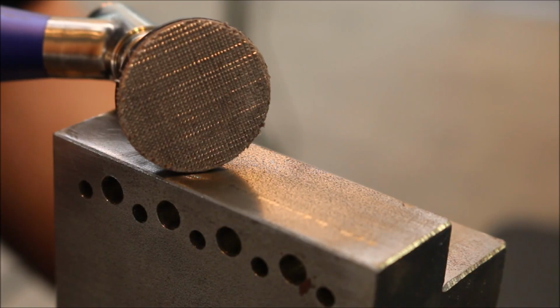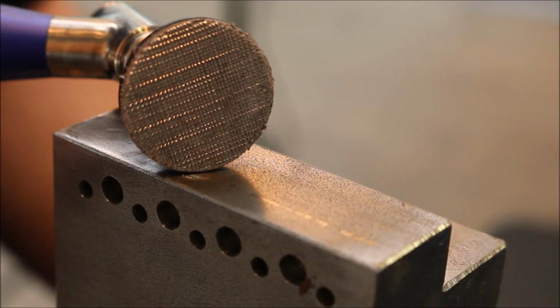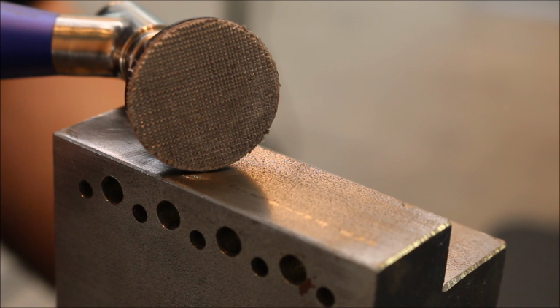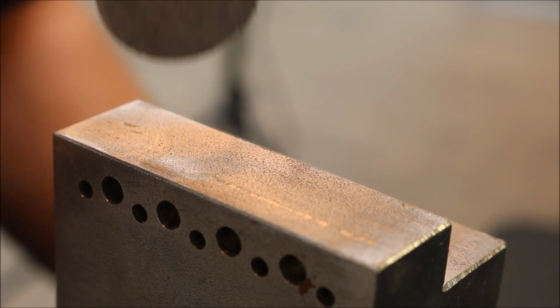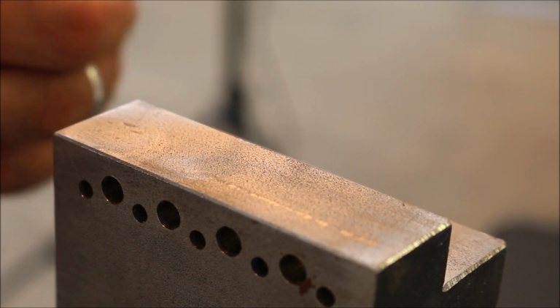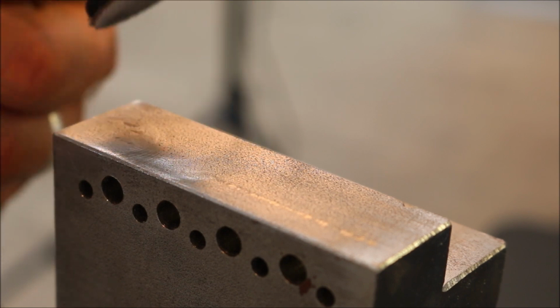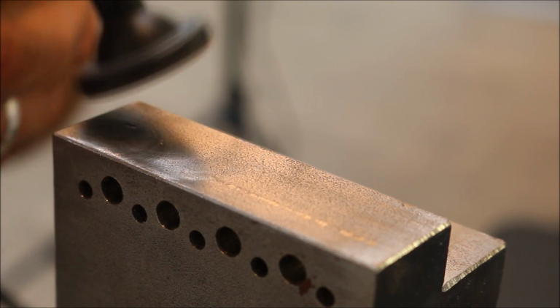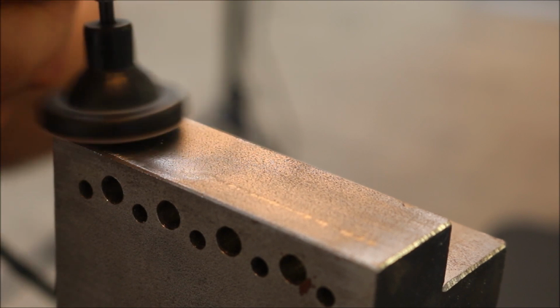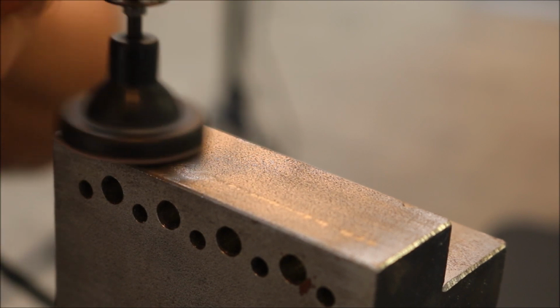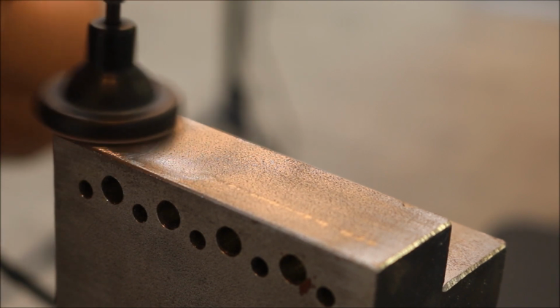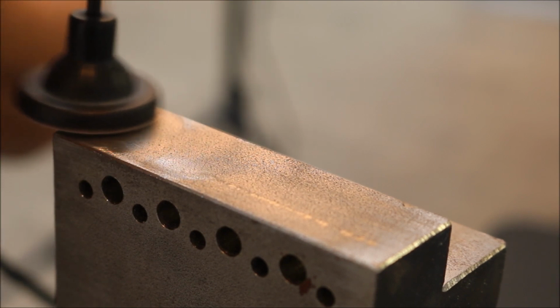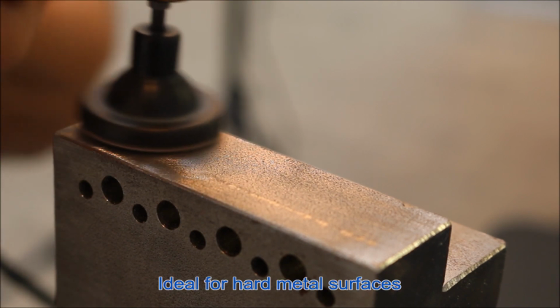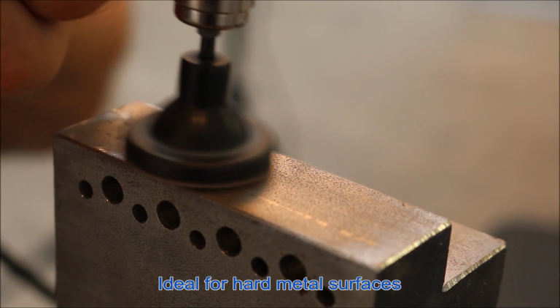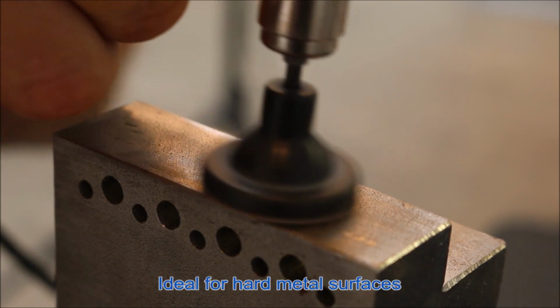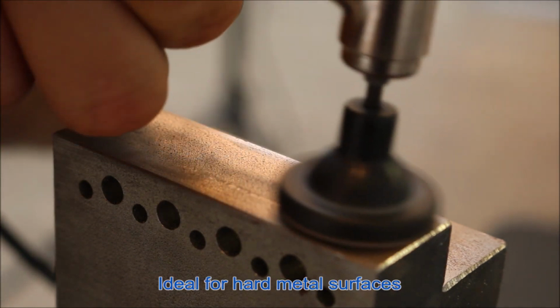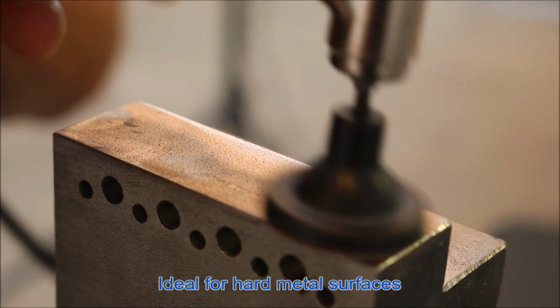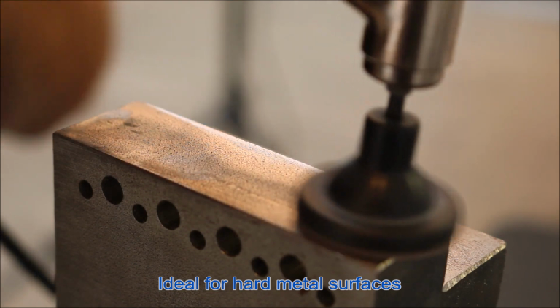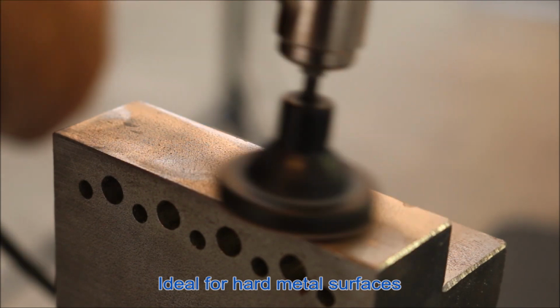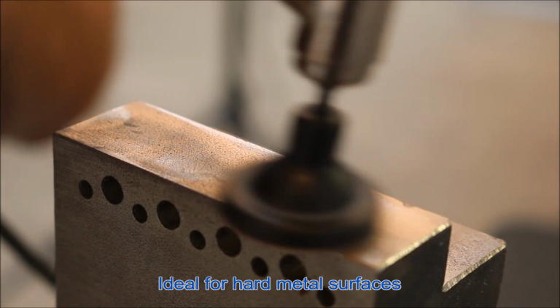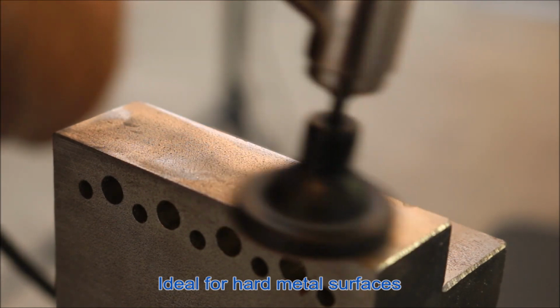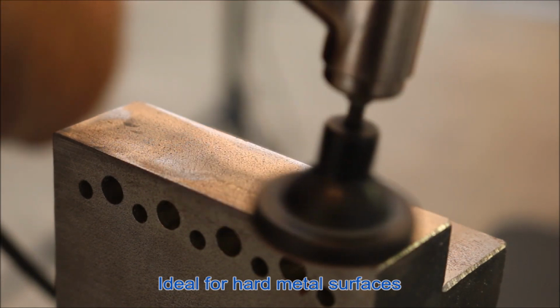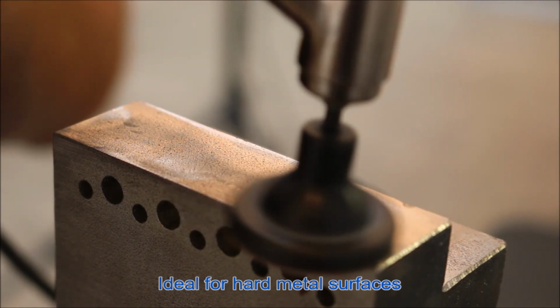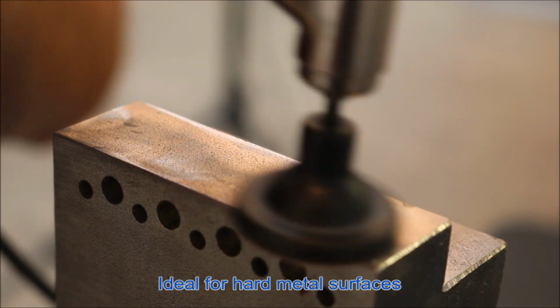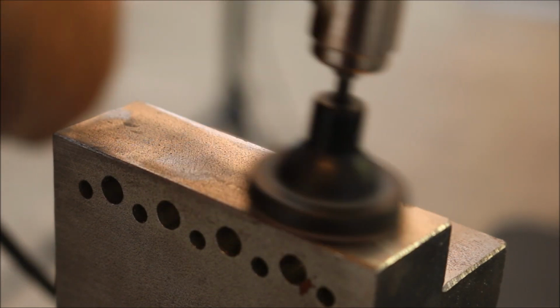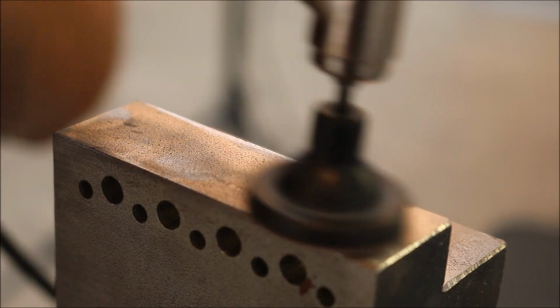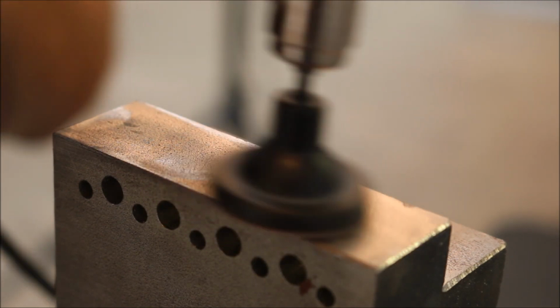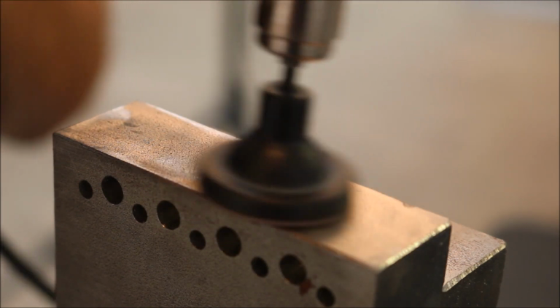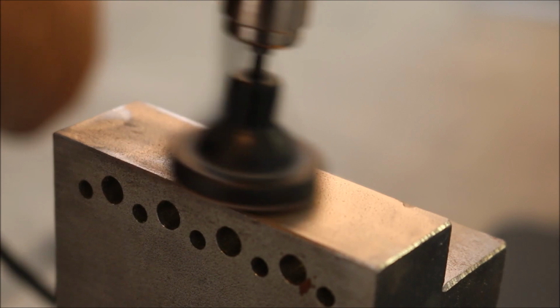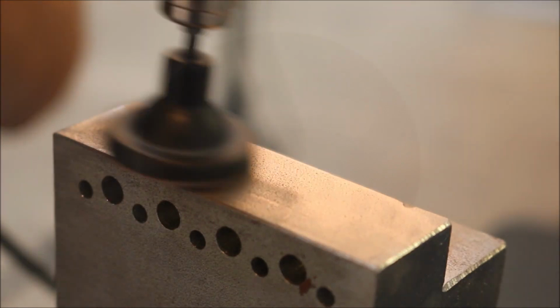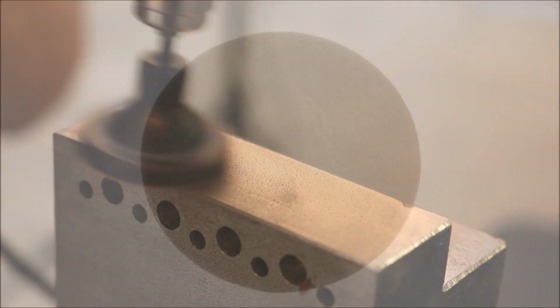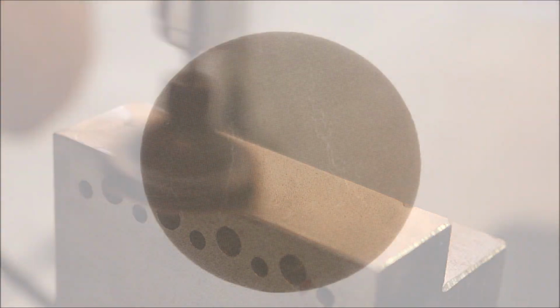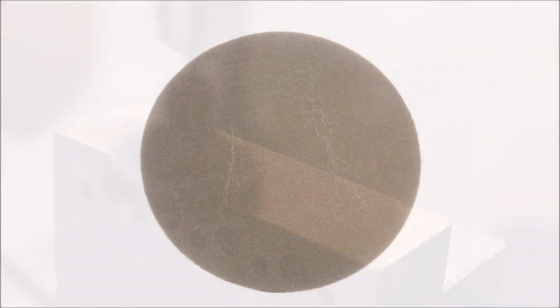The TriZac Grinding Sheets are semi-flexible grinding tools with a special pyramid structure that were developed especially for hard metal surfaces such as titanium, nickel, cobalt, chrome, and other stainless steel alloys.